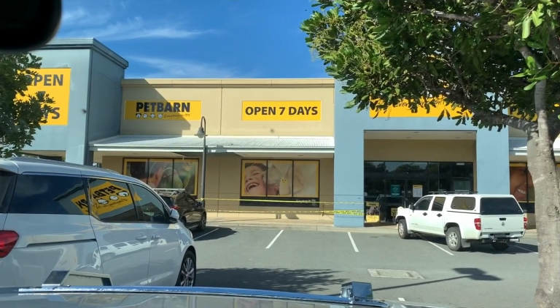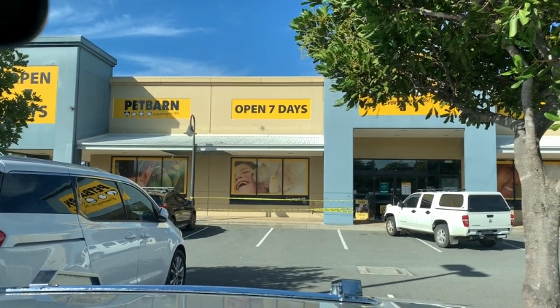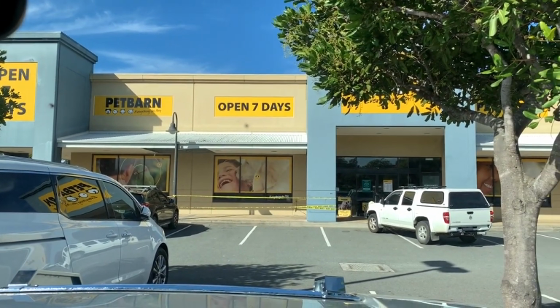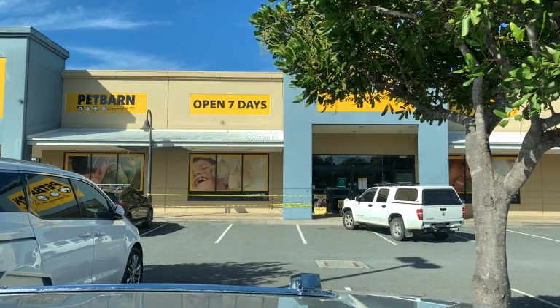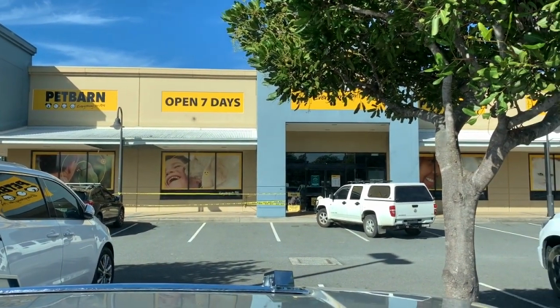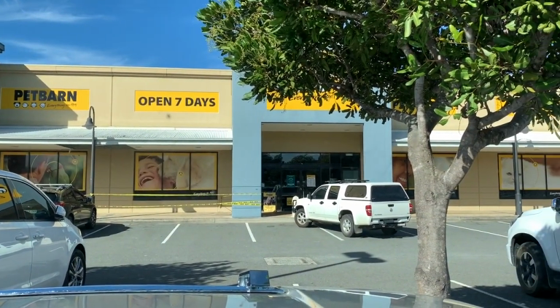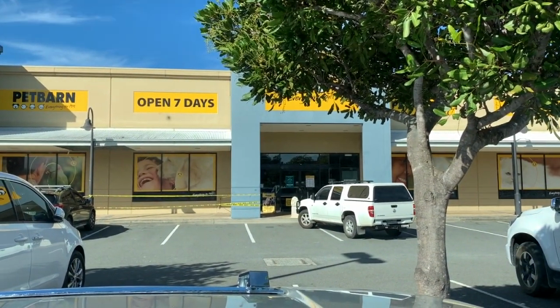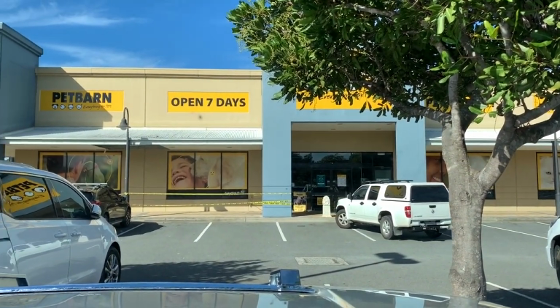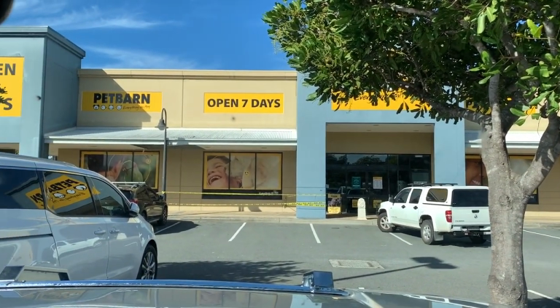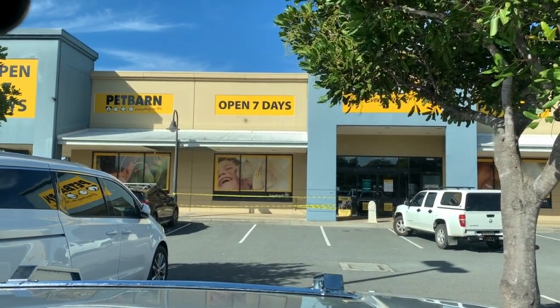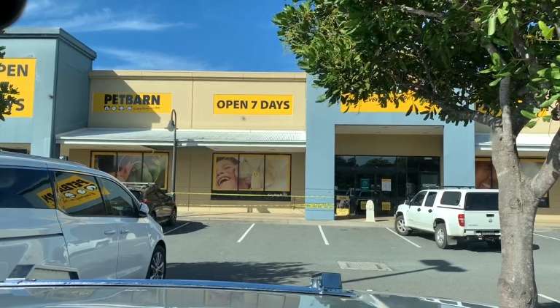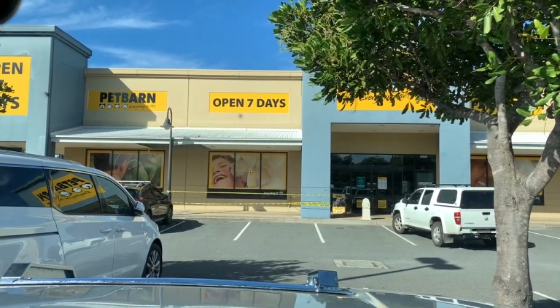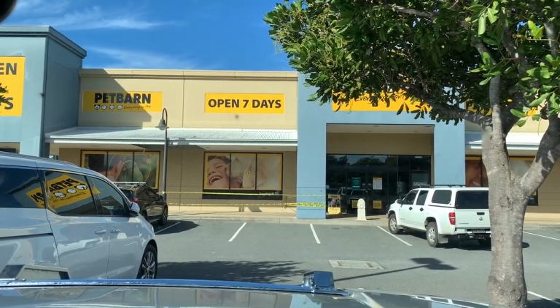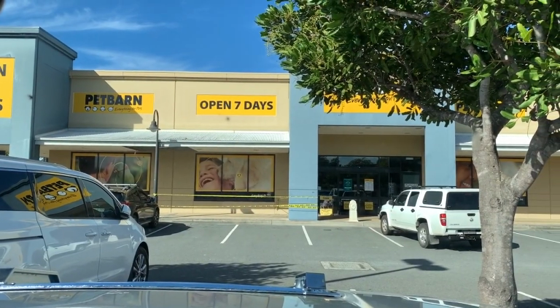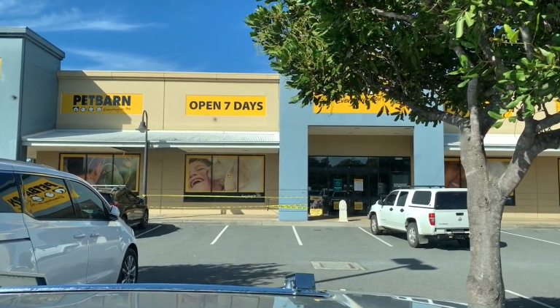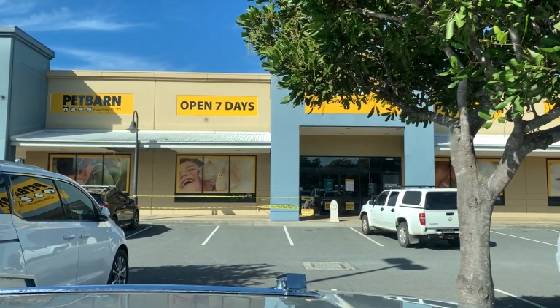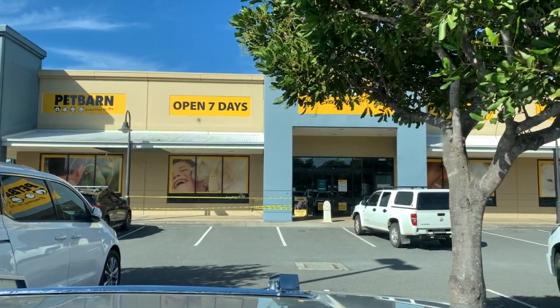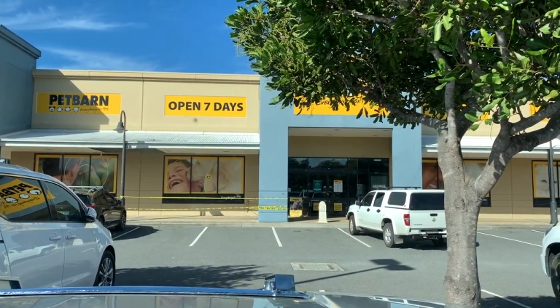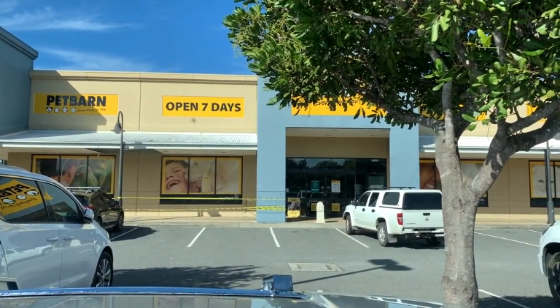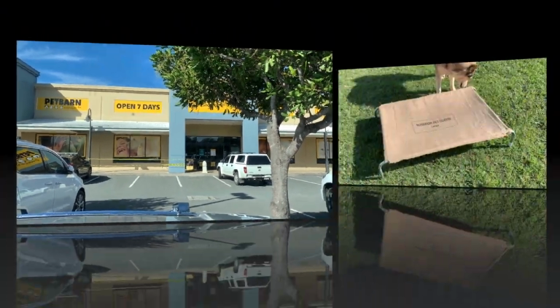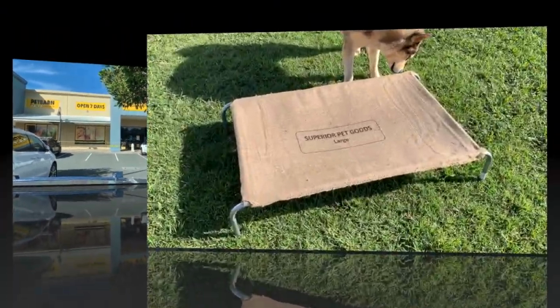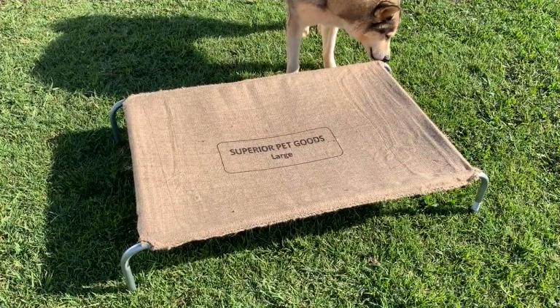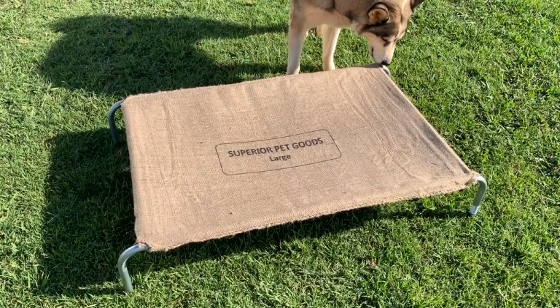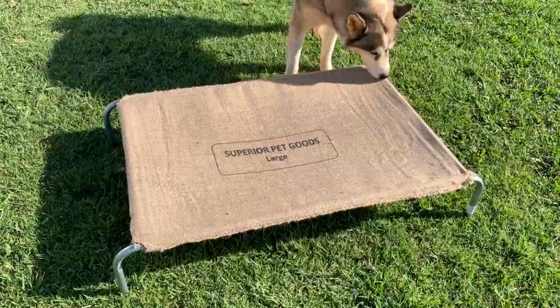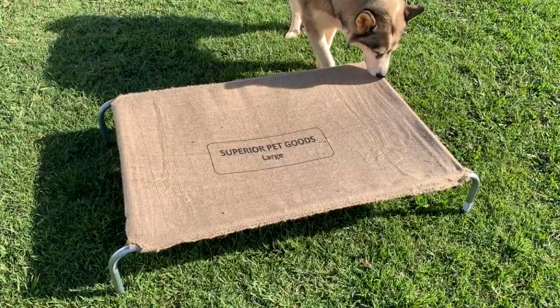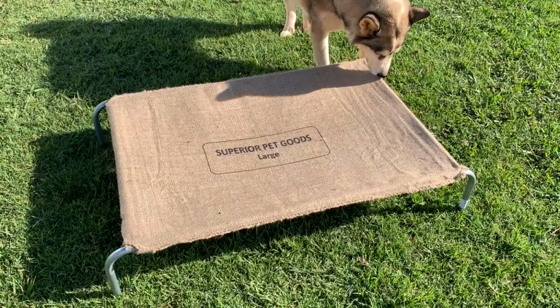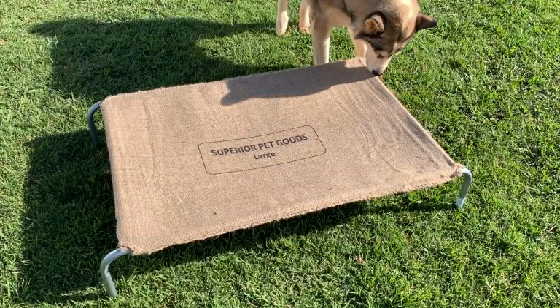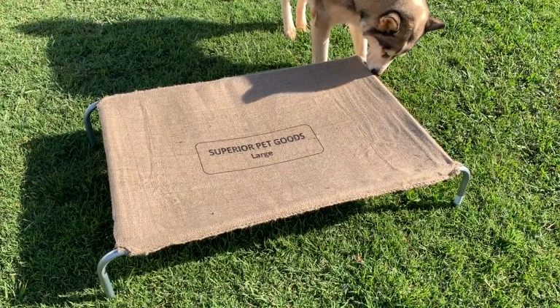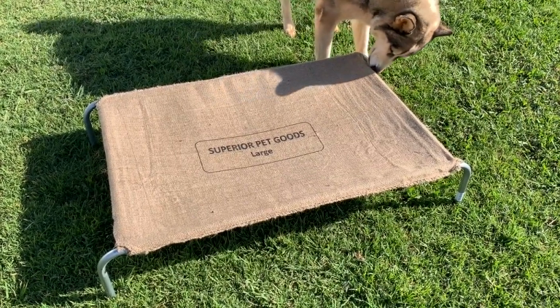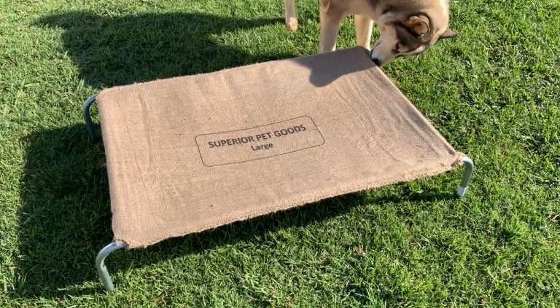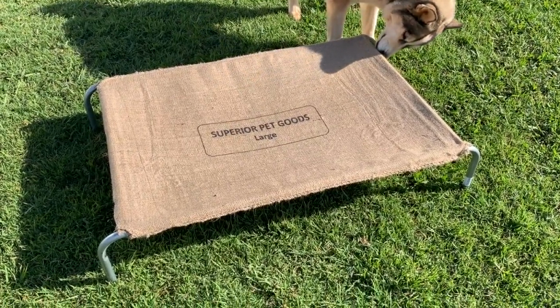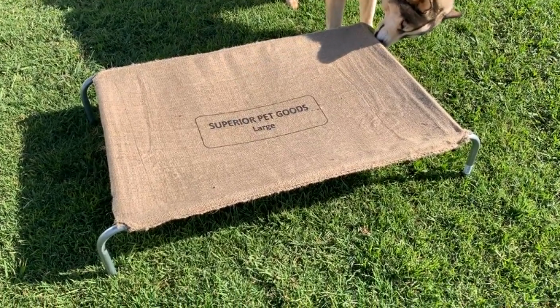Here we are at Pet Barn, let's see if we can find some sort of dog bed that will be good for our dogs. Welcome to Mike's Man Cave and today we're just going to take a quick look at some dog beds.